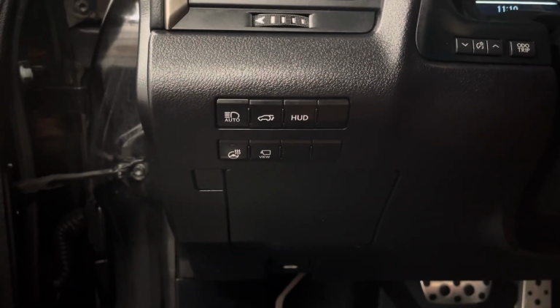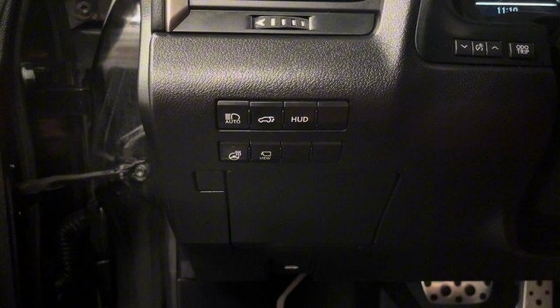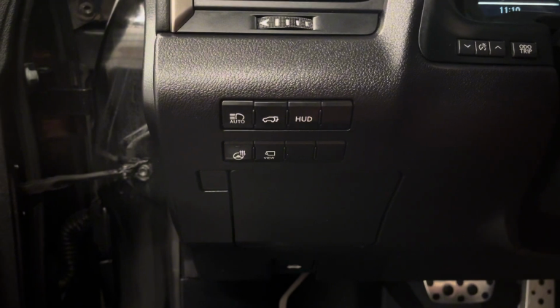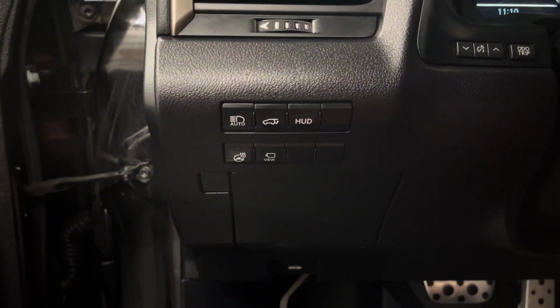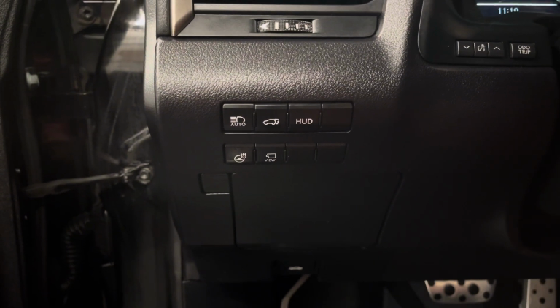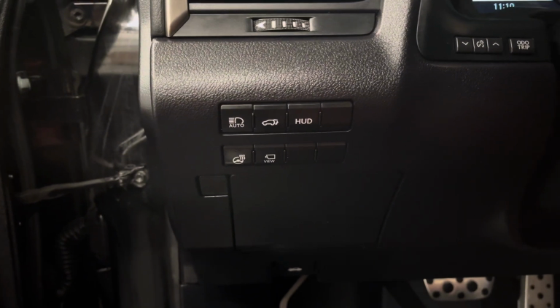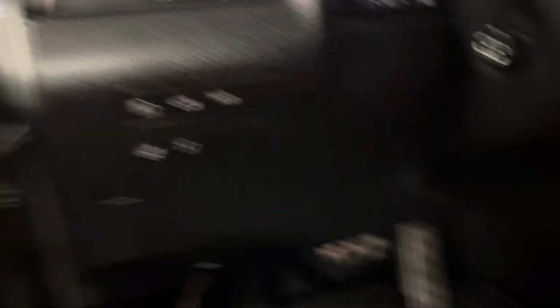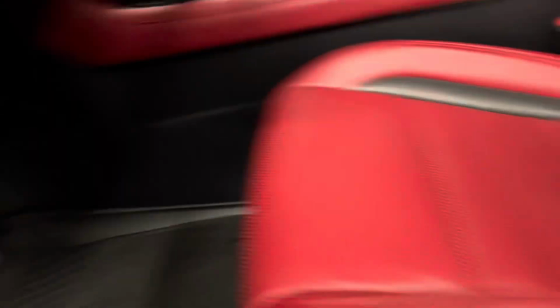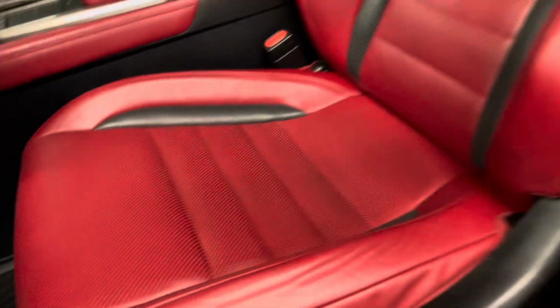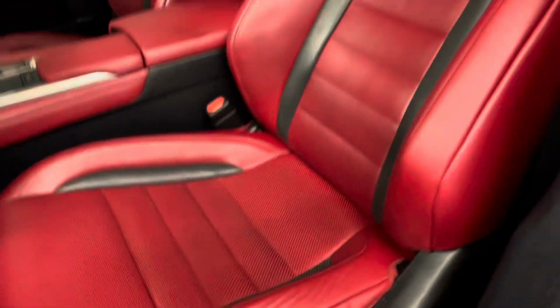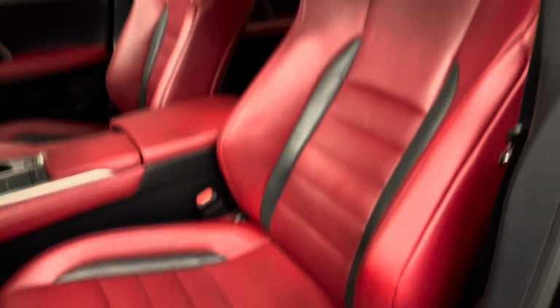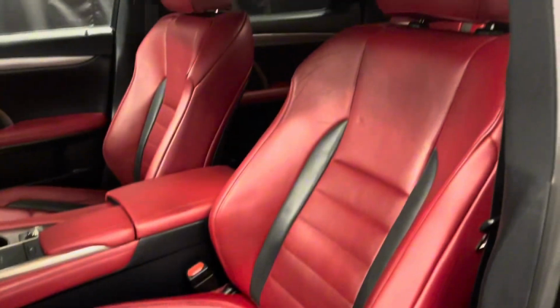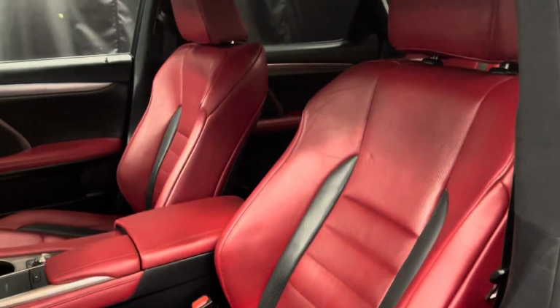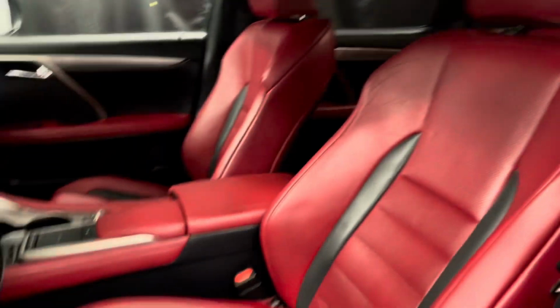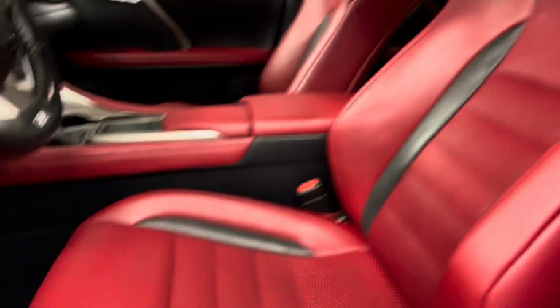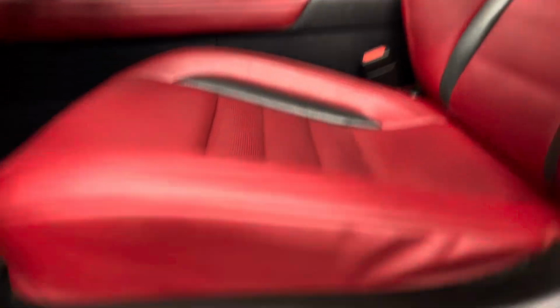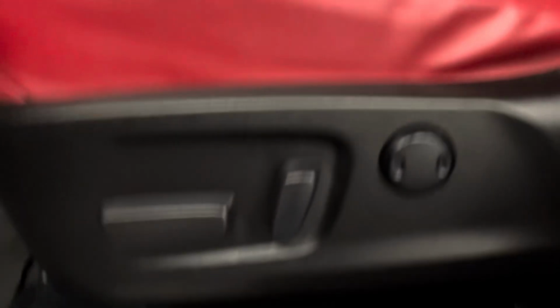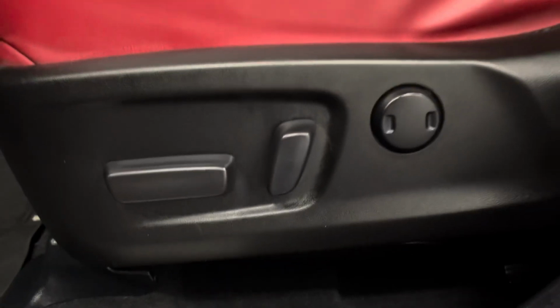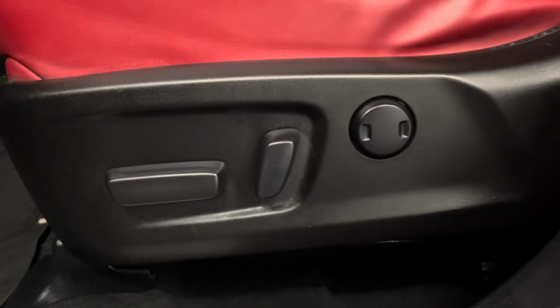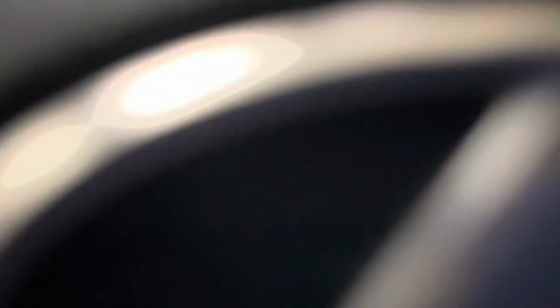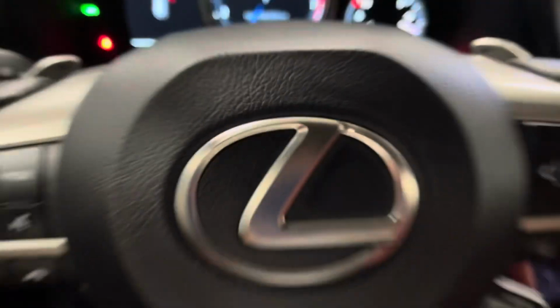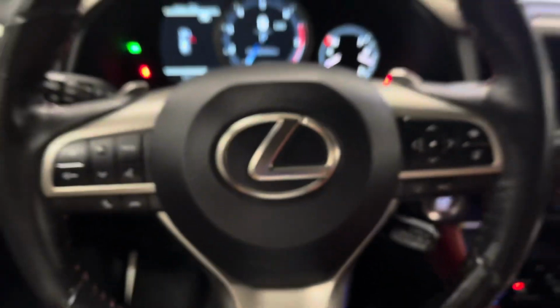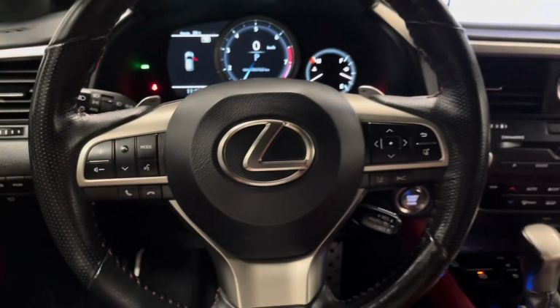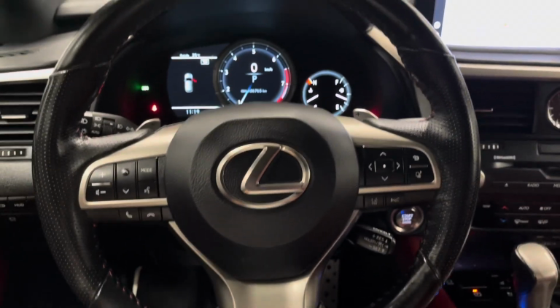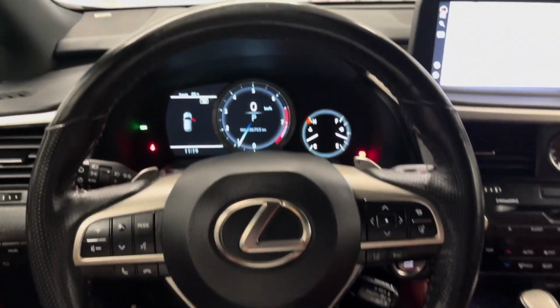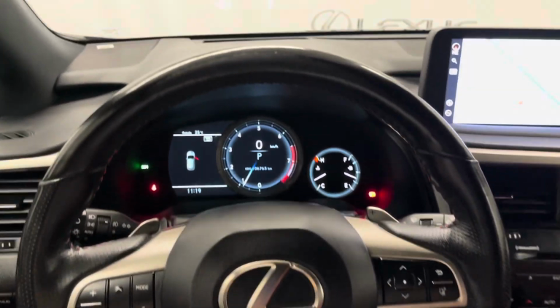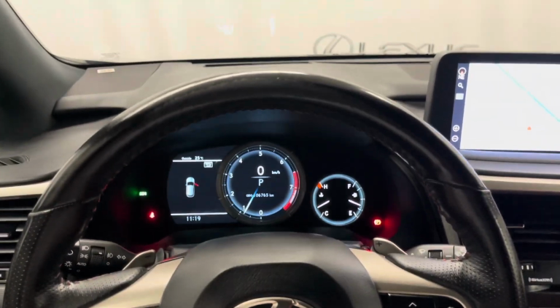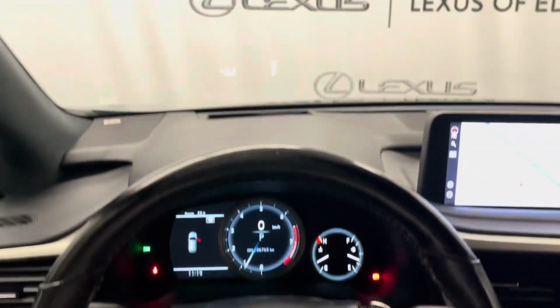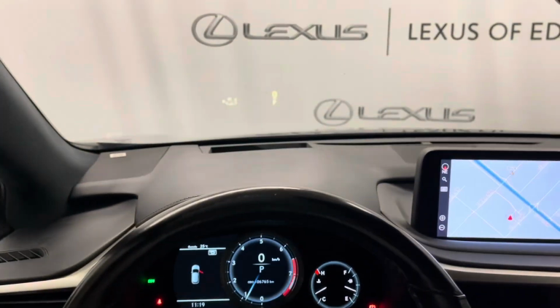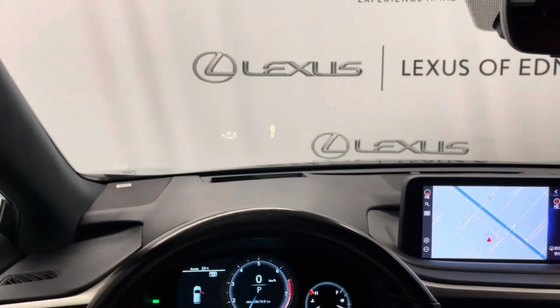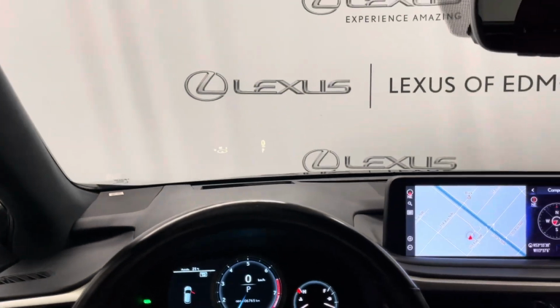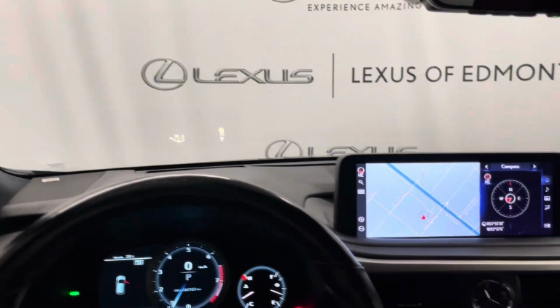You also have a trunk button, heated steering wheel, and panoramic view monitor. You have circuit red leather interior throughout with a 10-way power driver's seat.